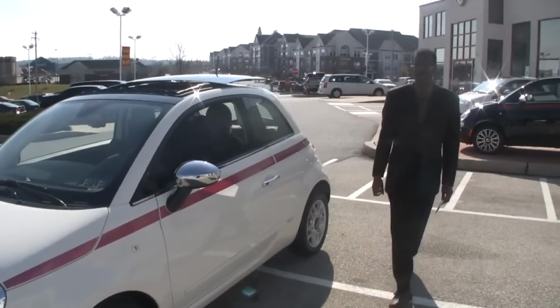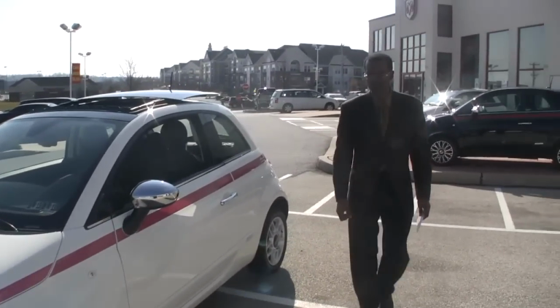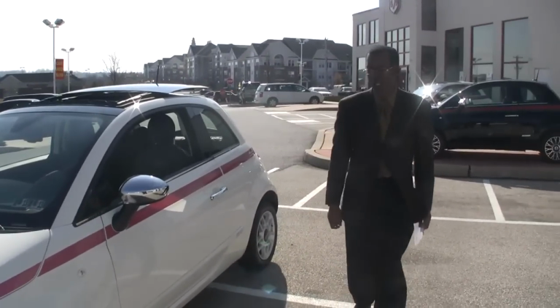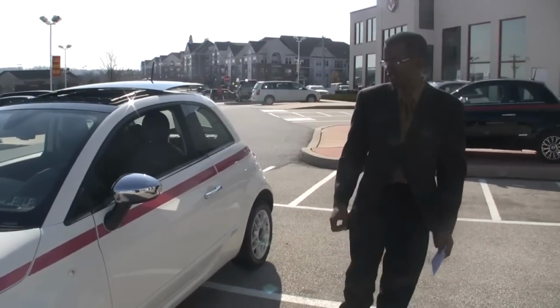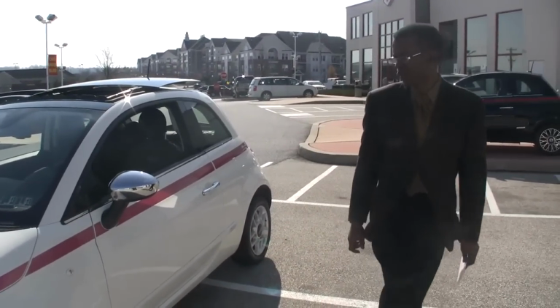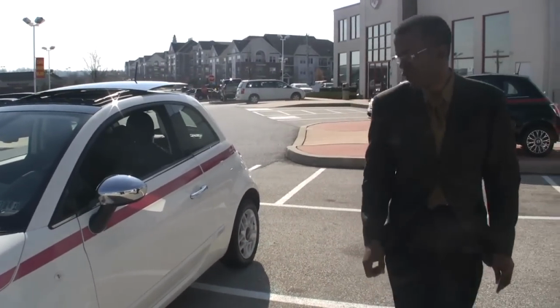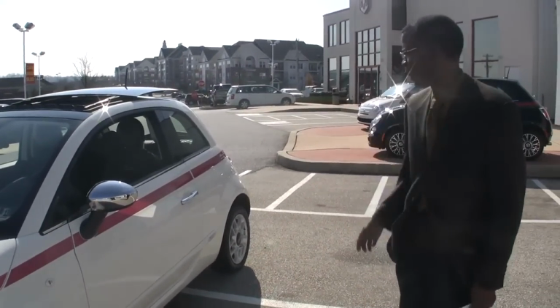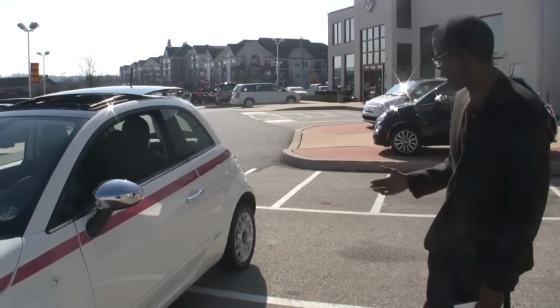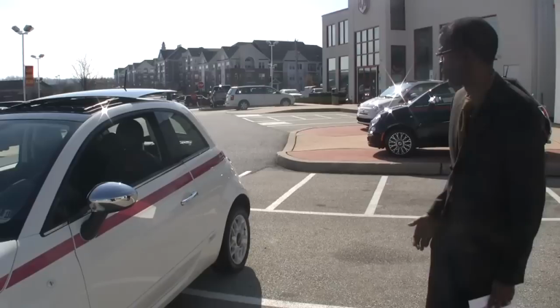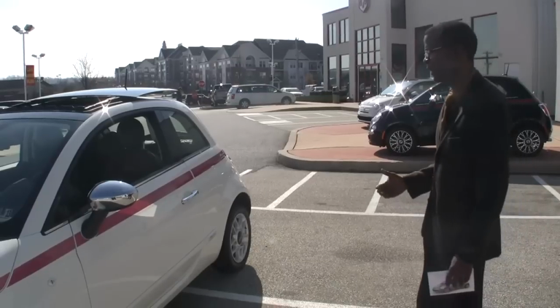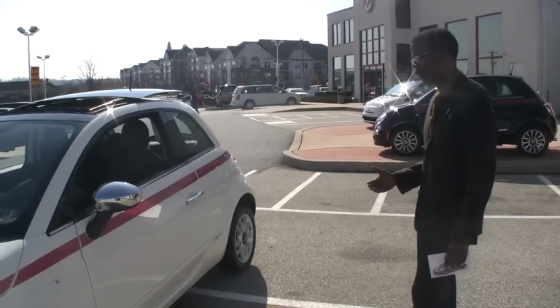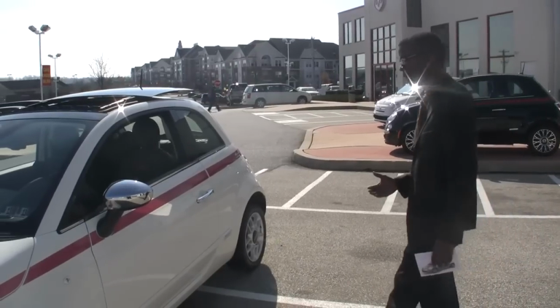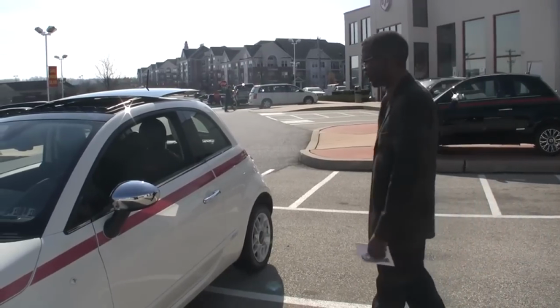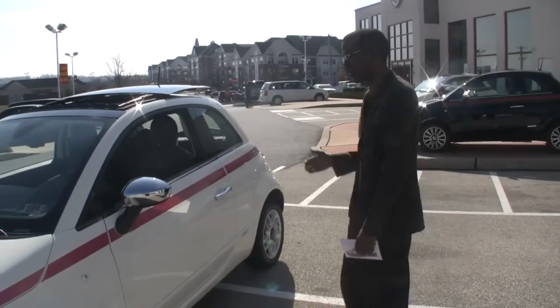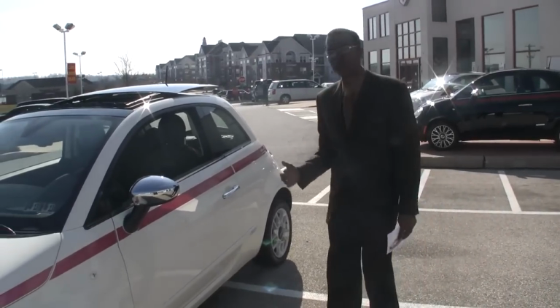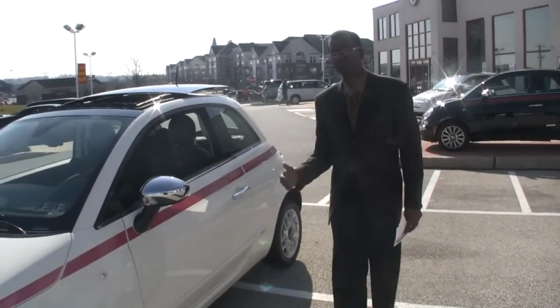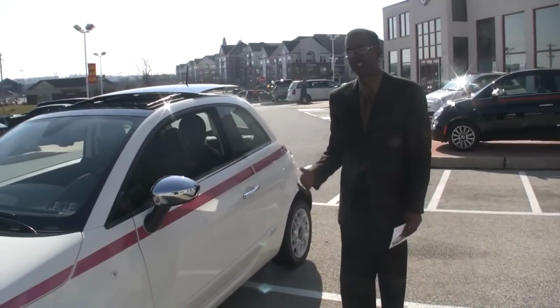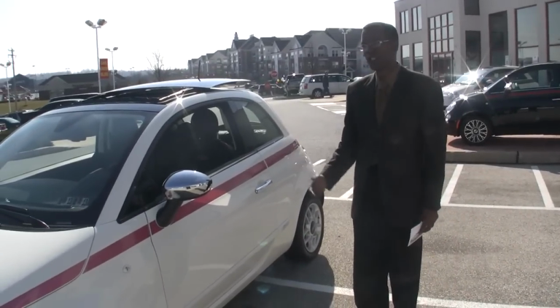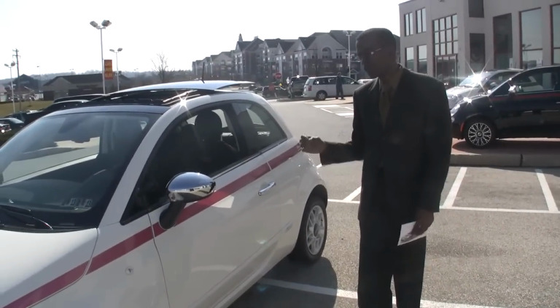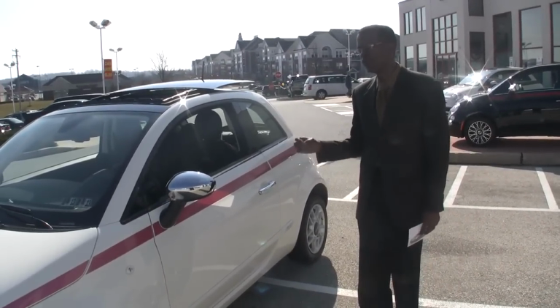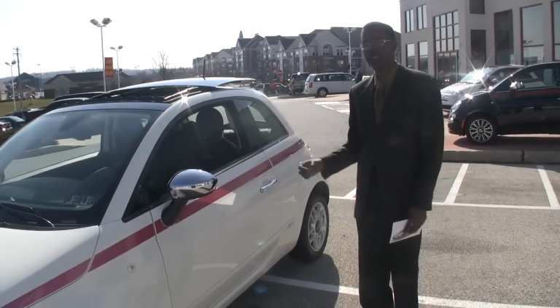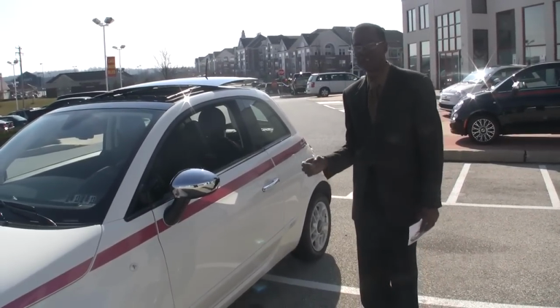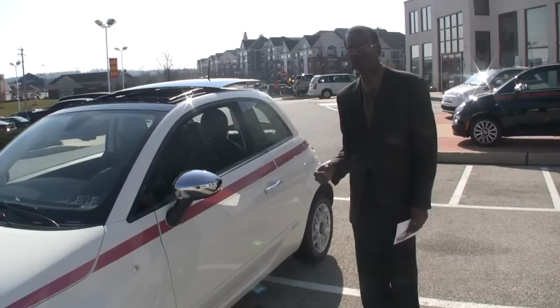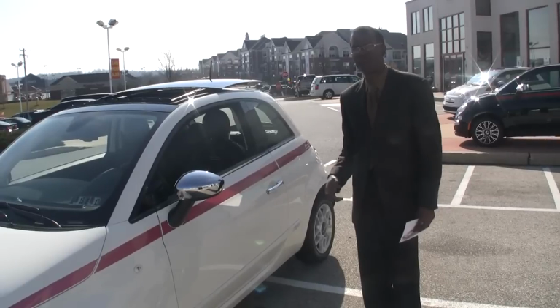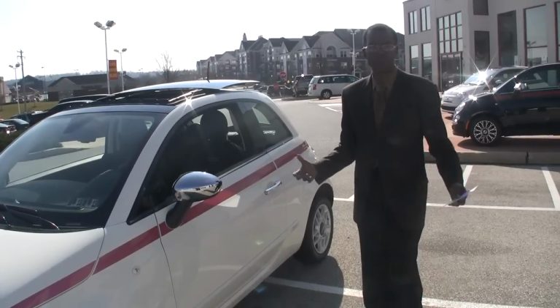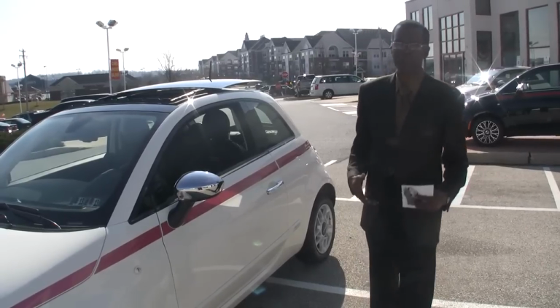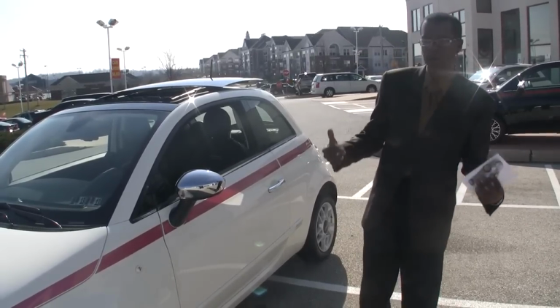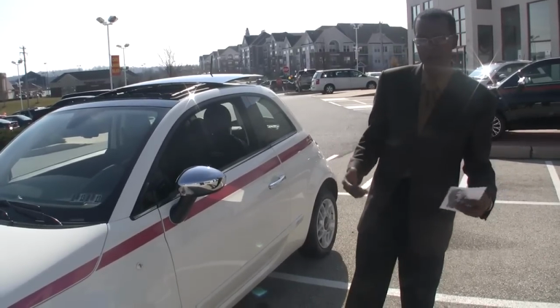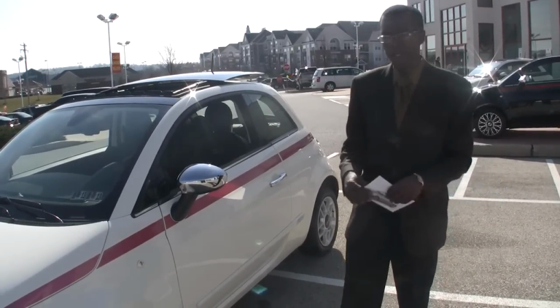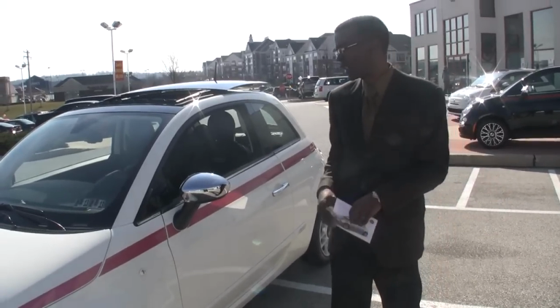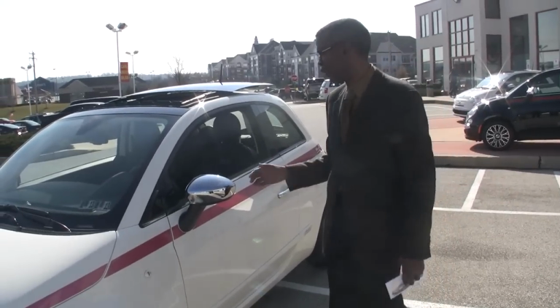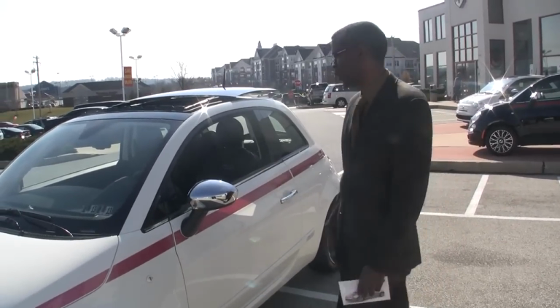This car is available here at Jeff D. Ambrosio Auto Group. We're proud to participate in this program and we invite everyone to come down and take a look and truly see the partnership going on with Jeff D. Ambrosio, Fiat, and the Breast Cancer Awareness Program.